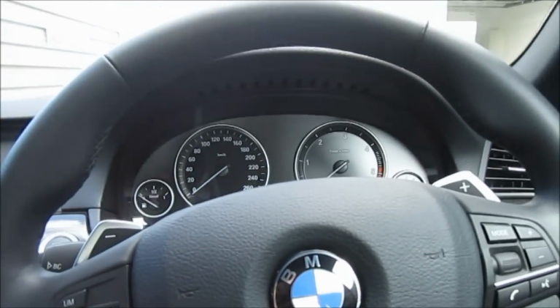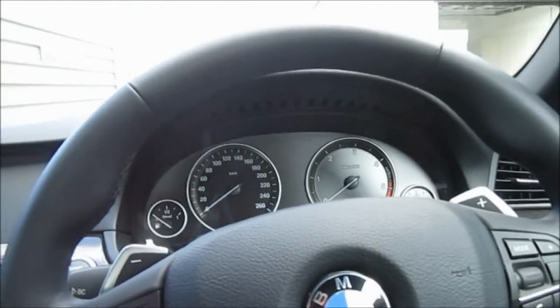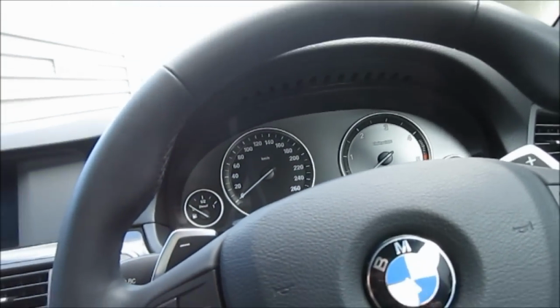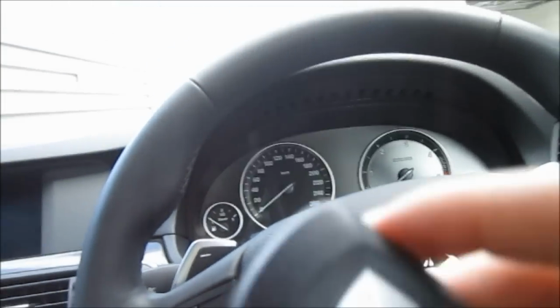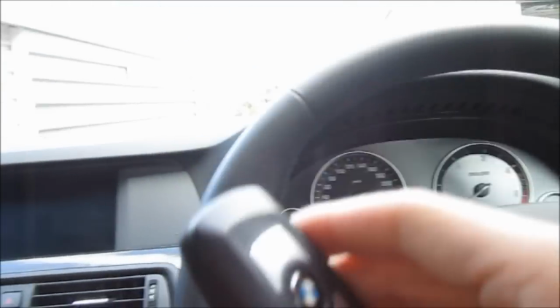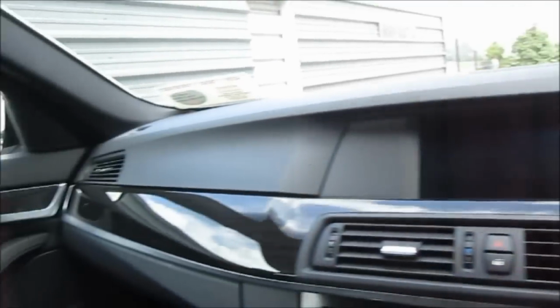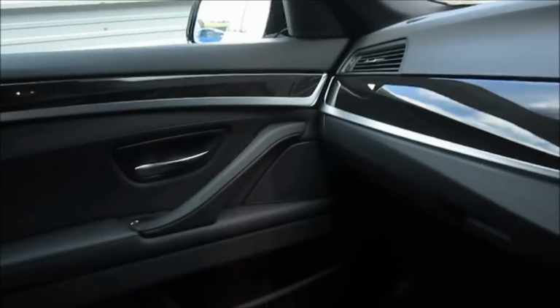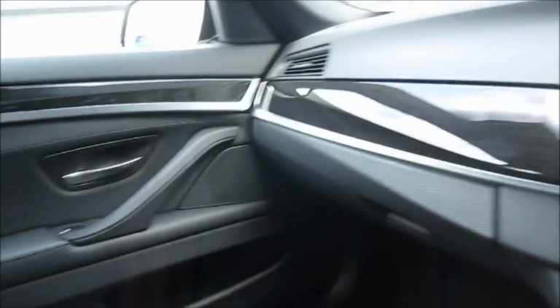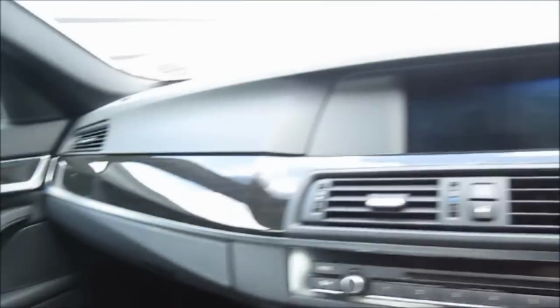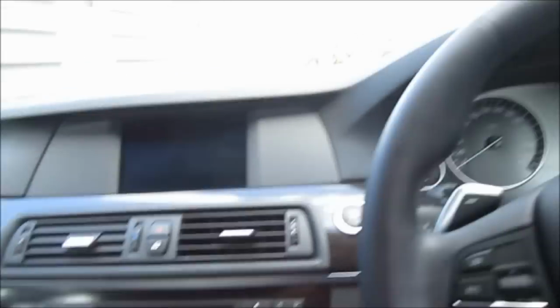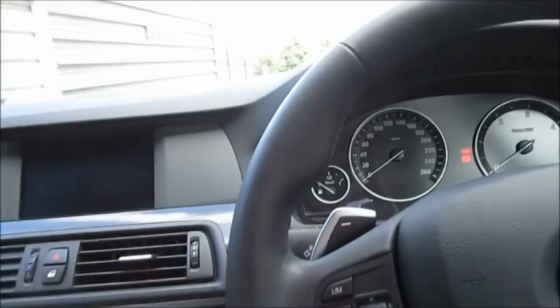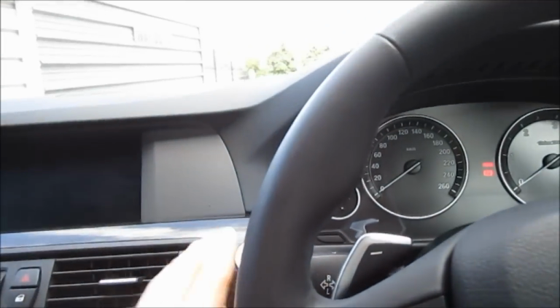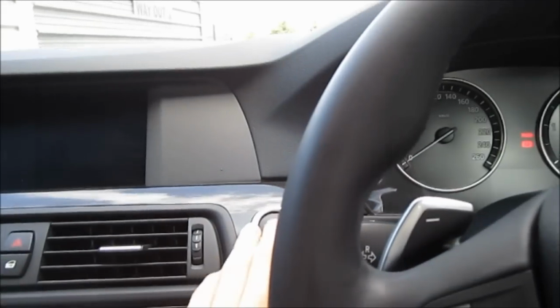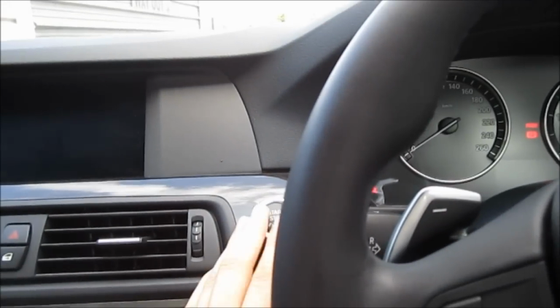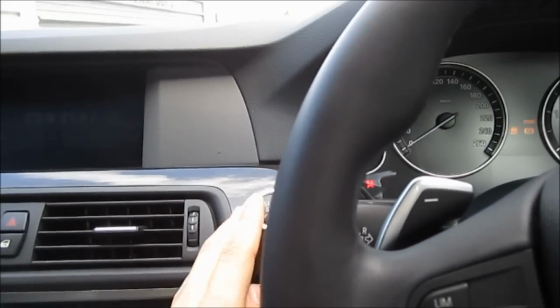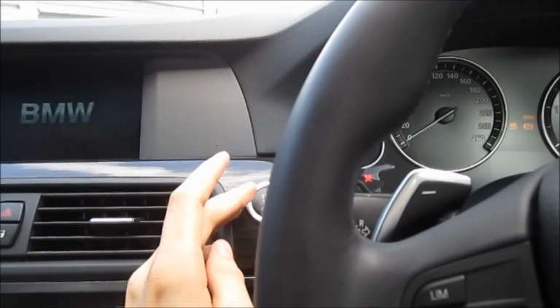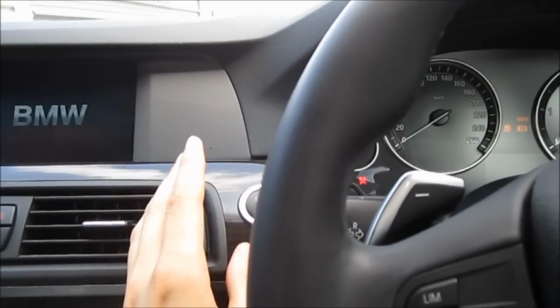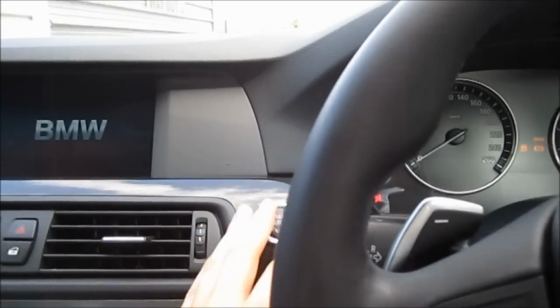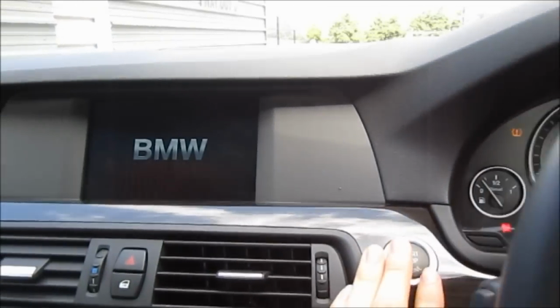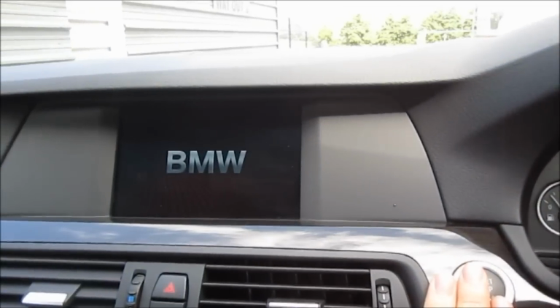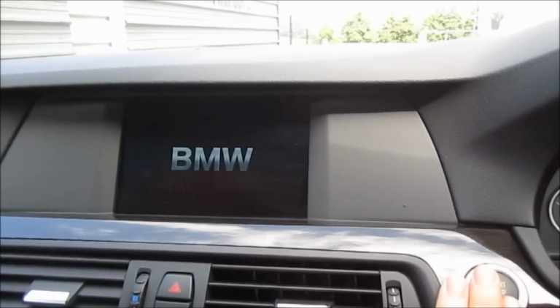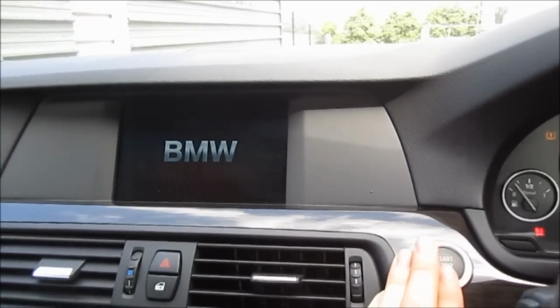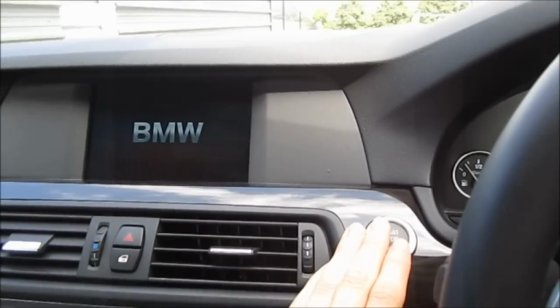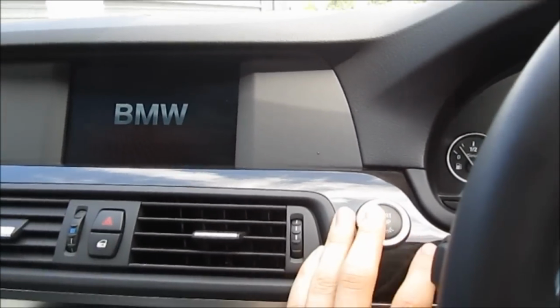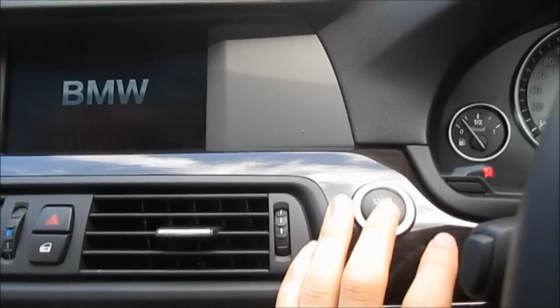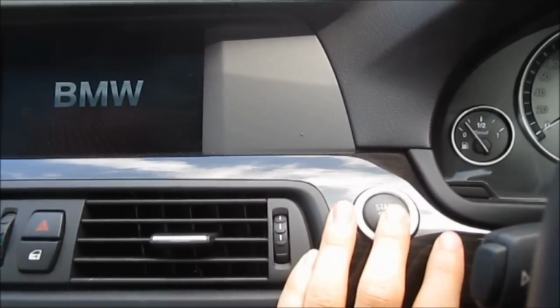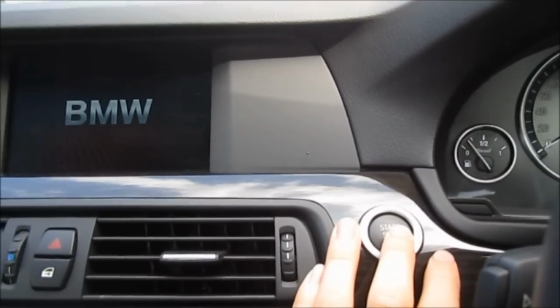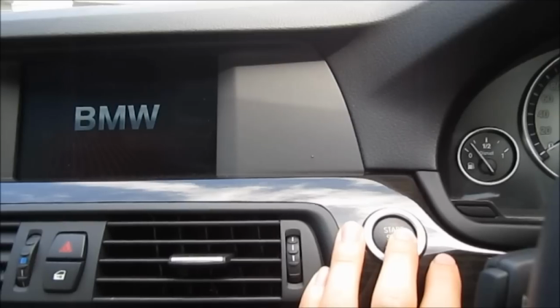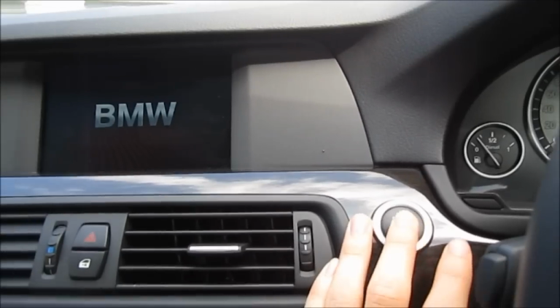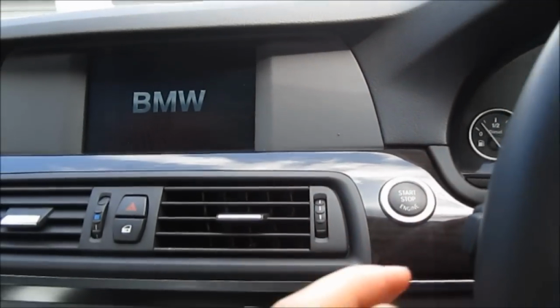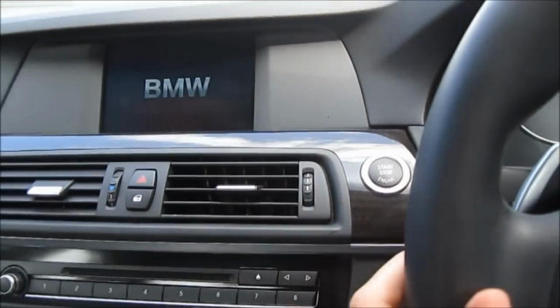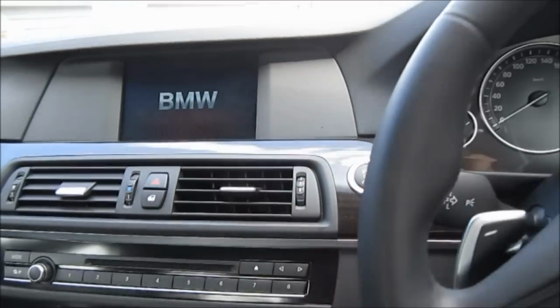This car also has keyless ignition, so as long as you keep the key fob about the car, you can easily turn it on. Press the button once to turn on the system, apply the foot brake, and hold it in. It fires right up.